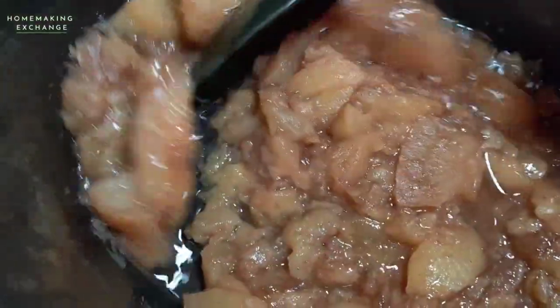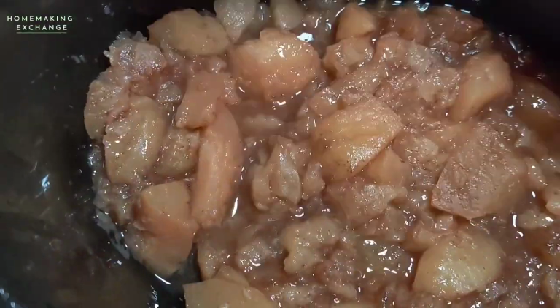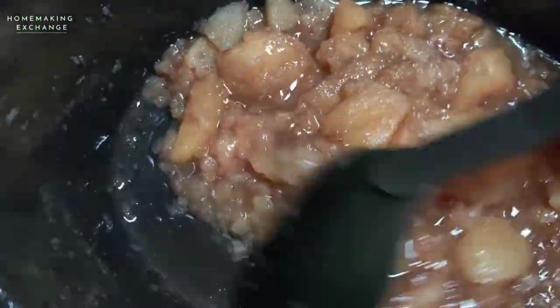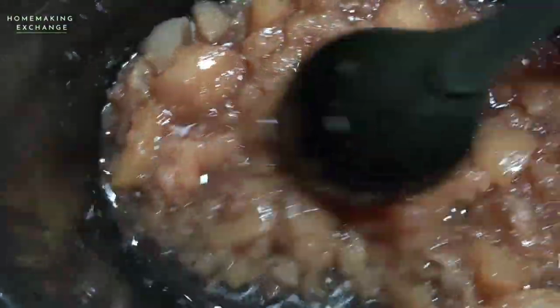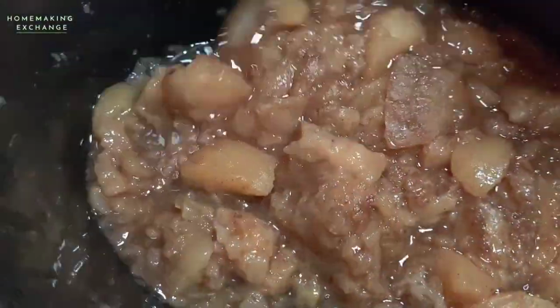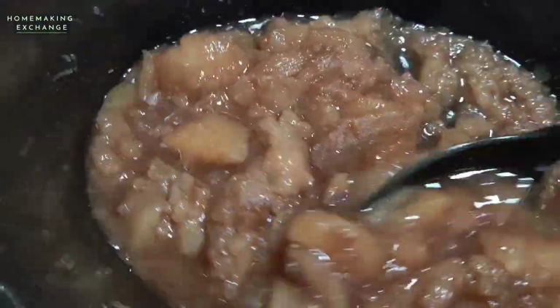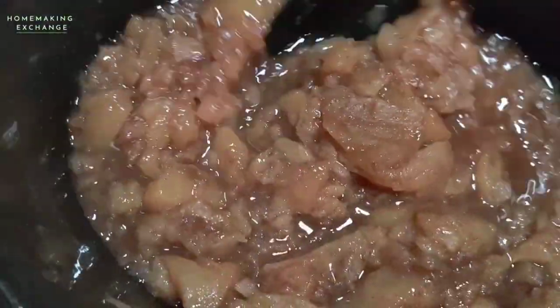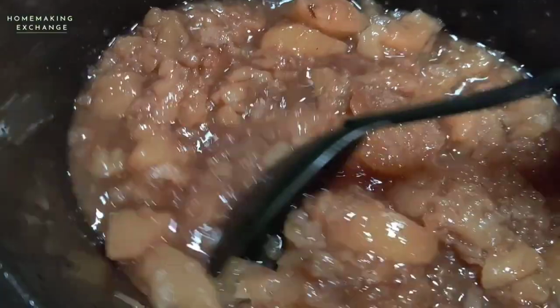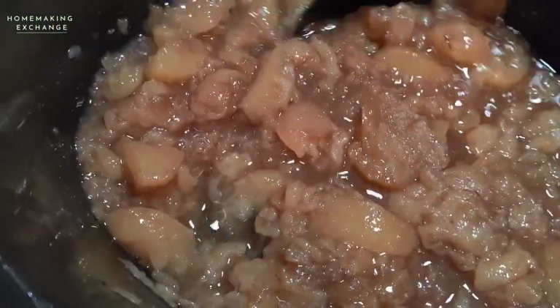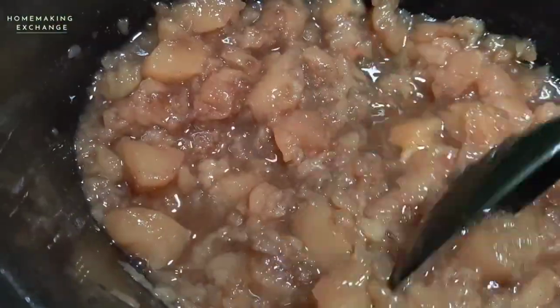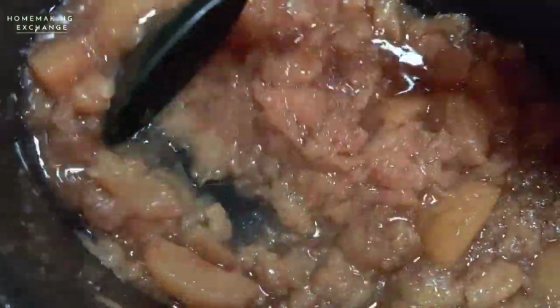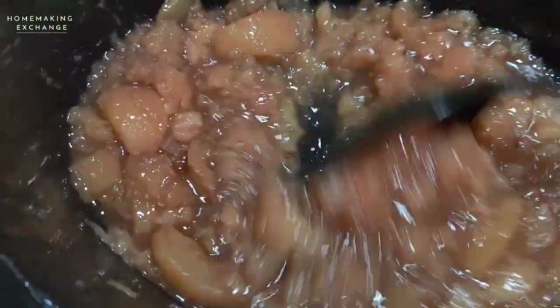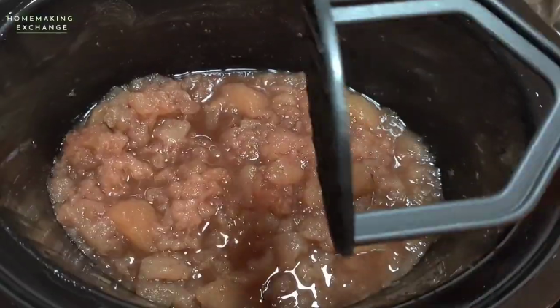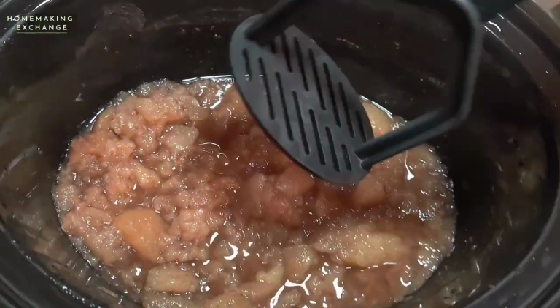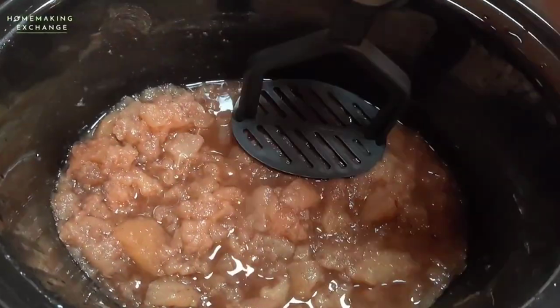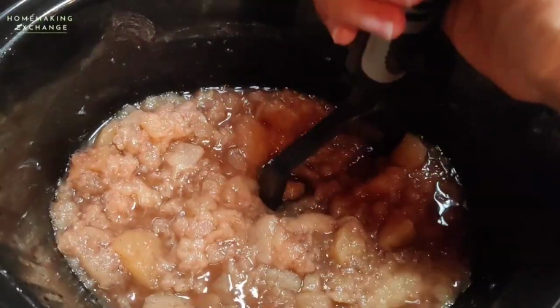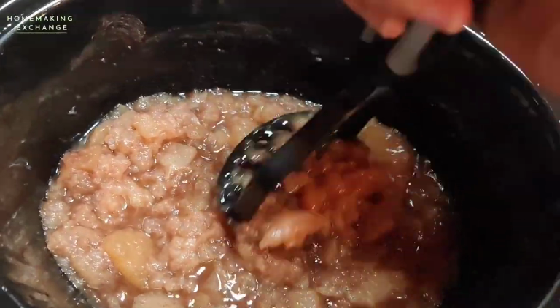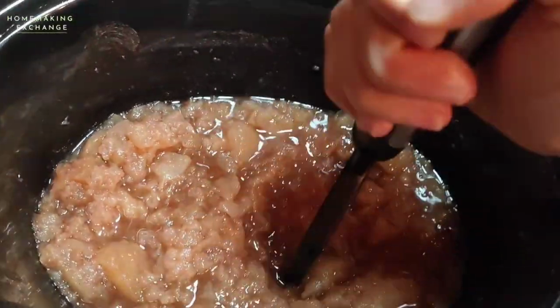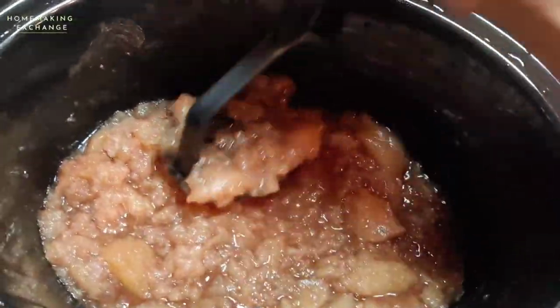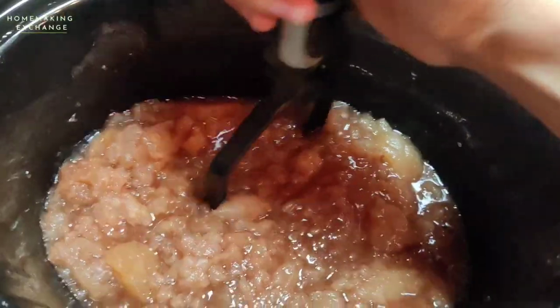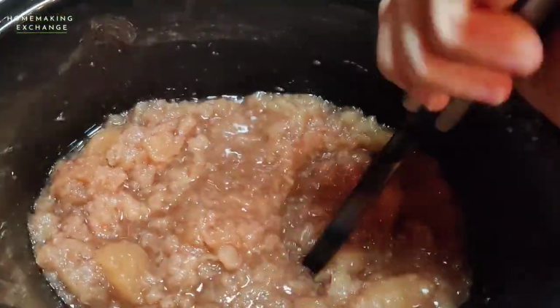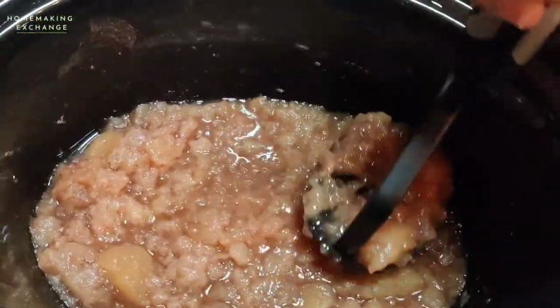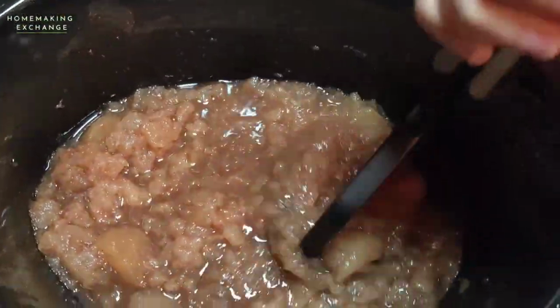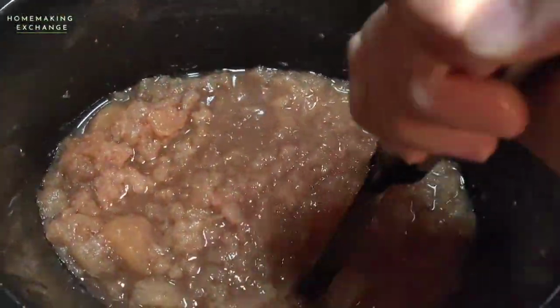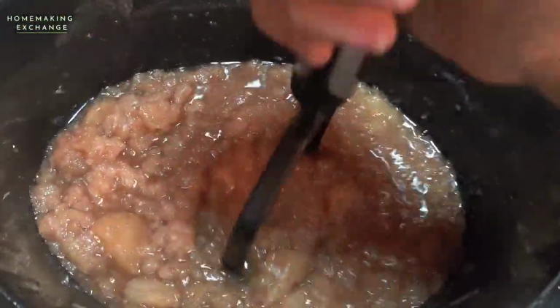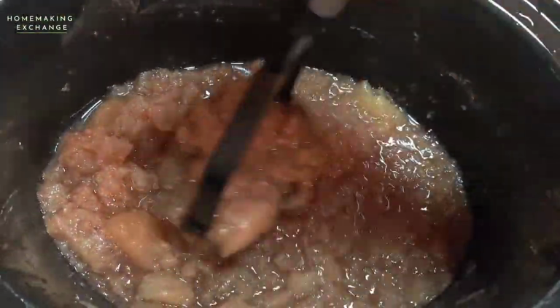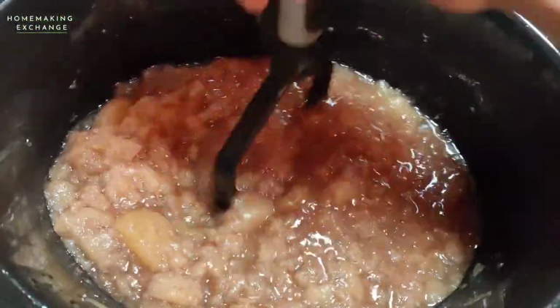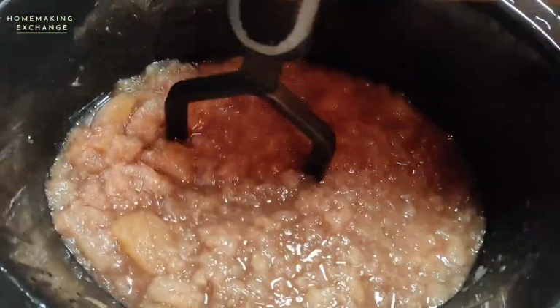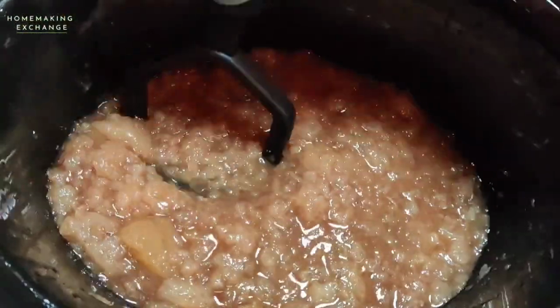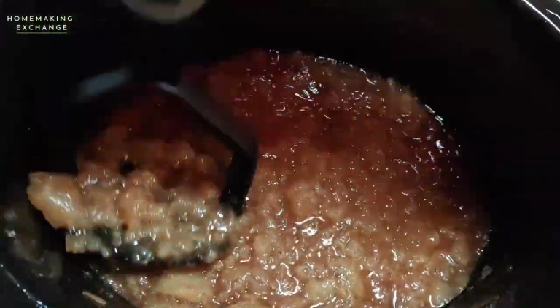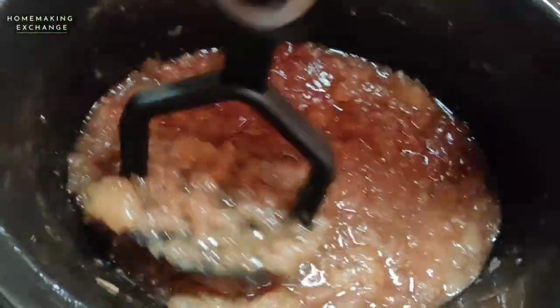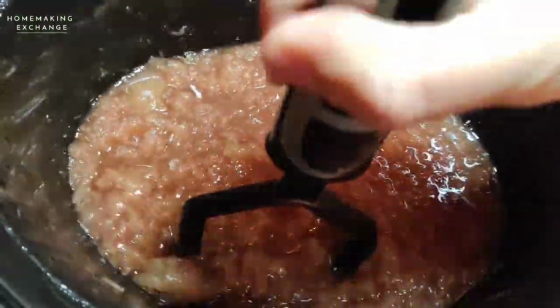You could eat it chunky like this, but I like to break it down even more by getting a potato masher and just breaking up any big chunks of apples. If you like it even smoother, you could use an immersion blender and carefully blend that up.